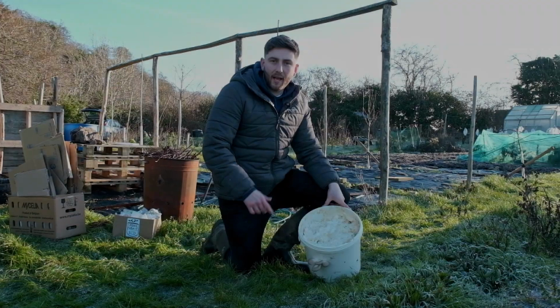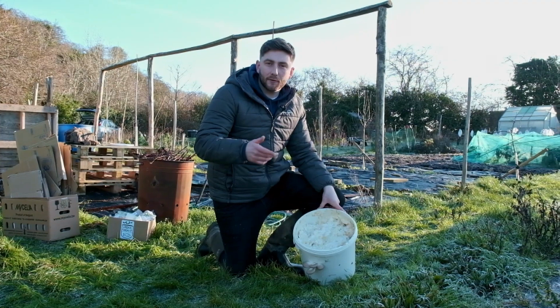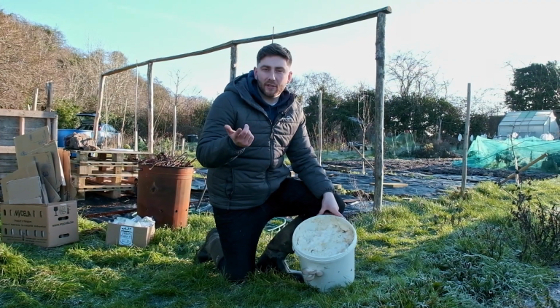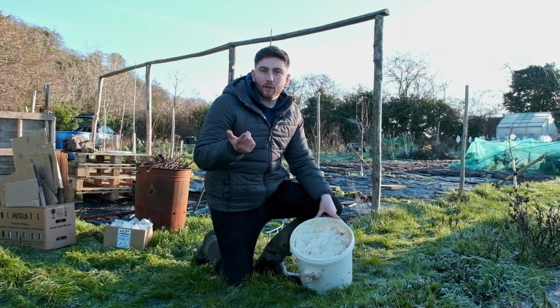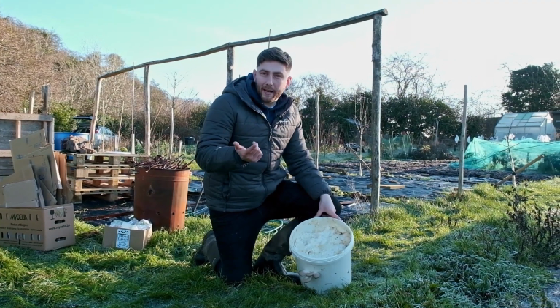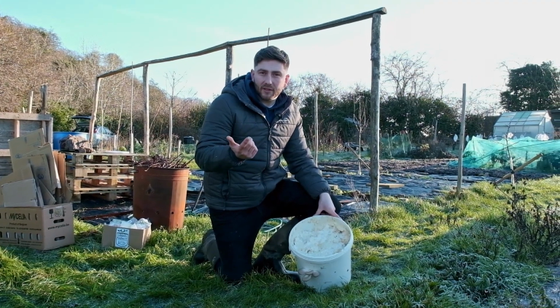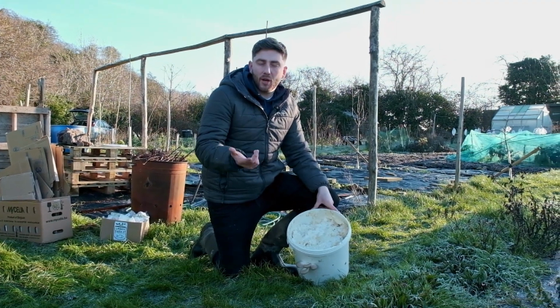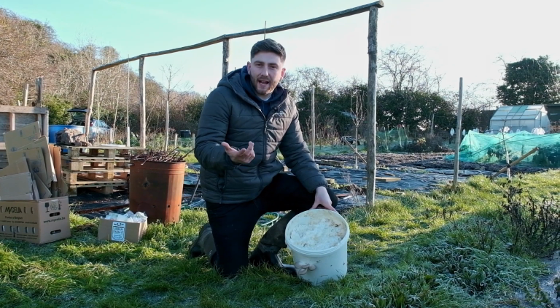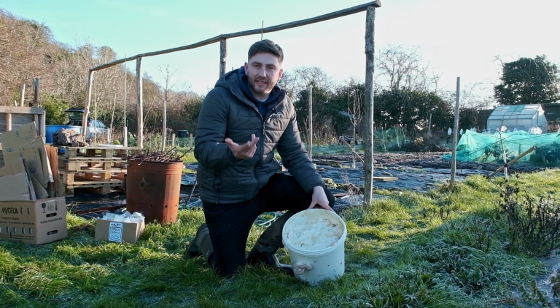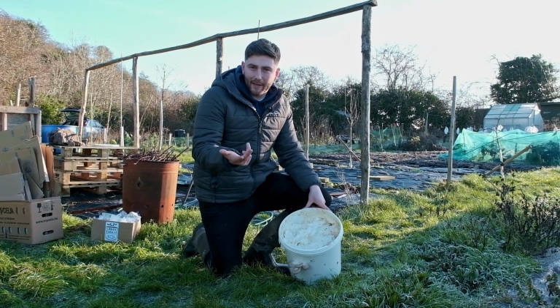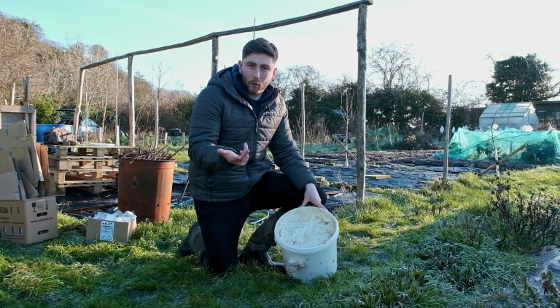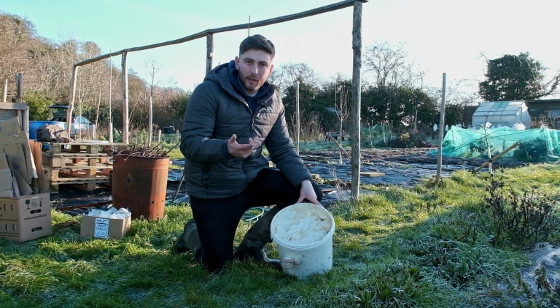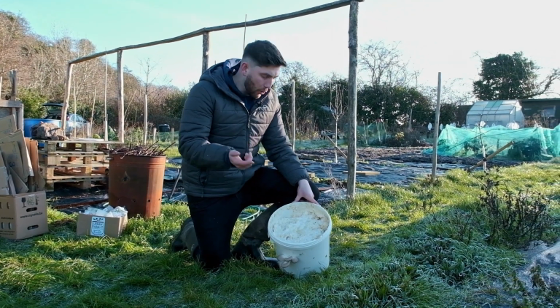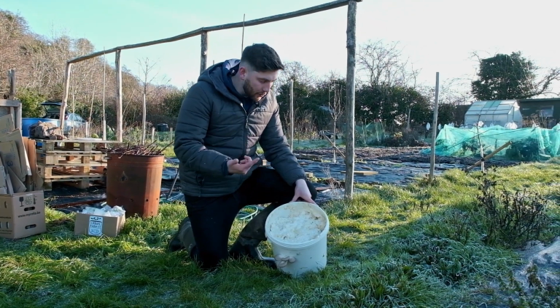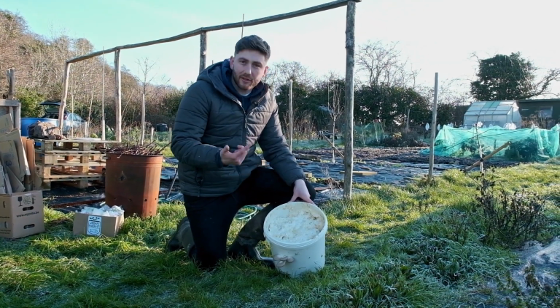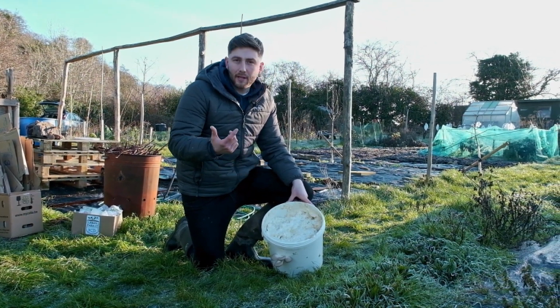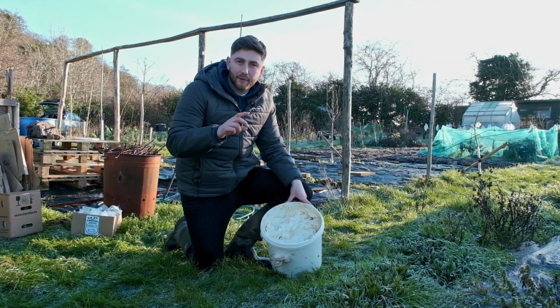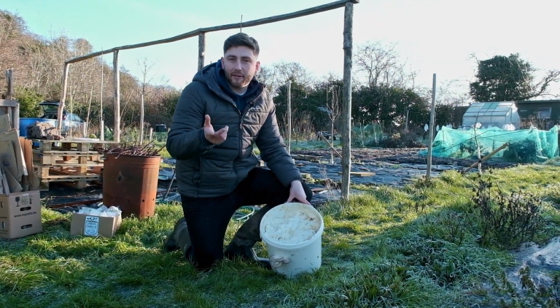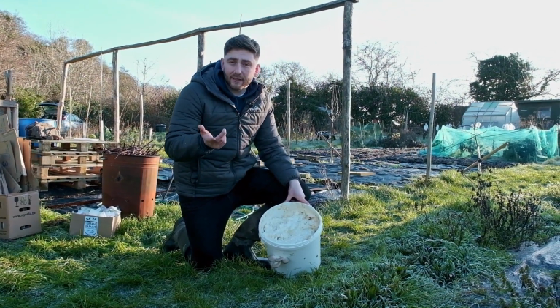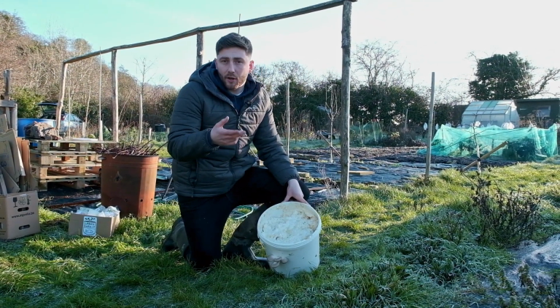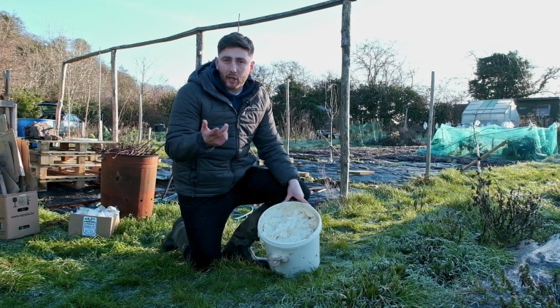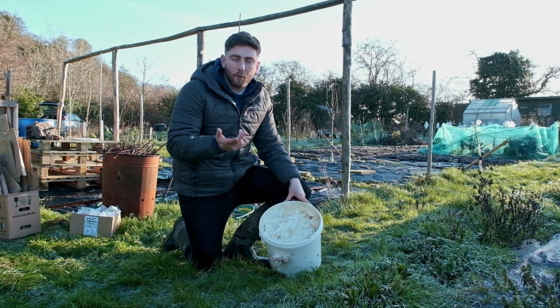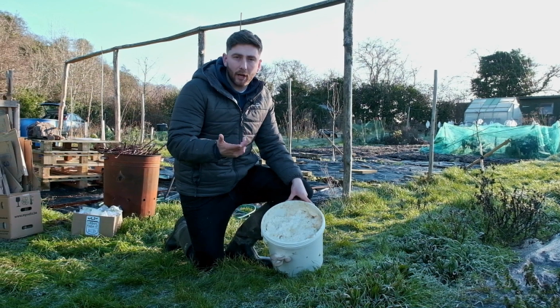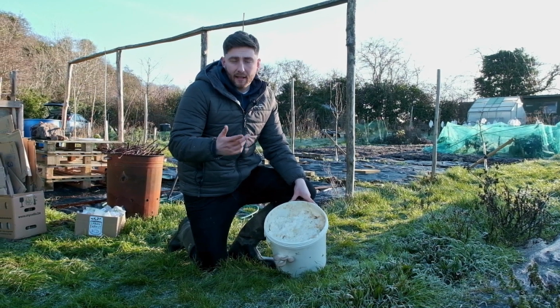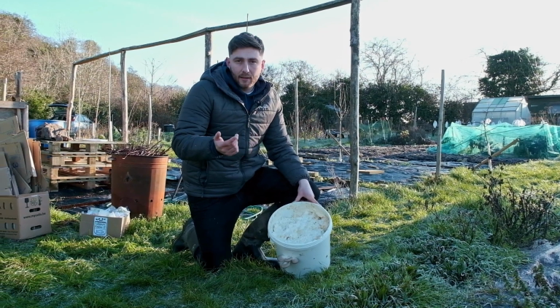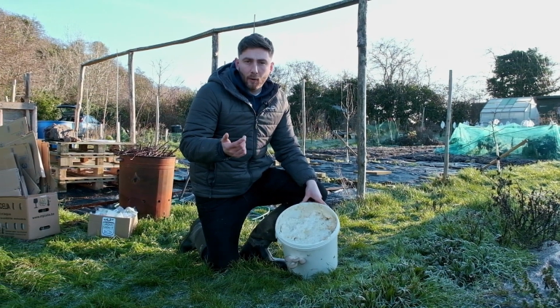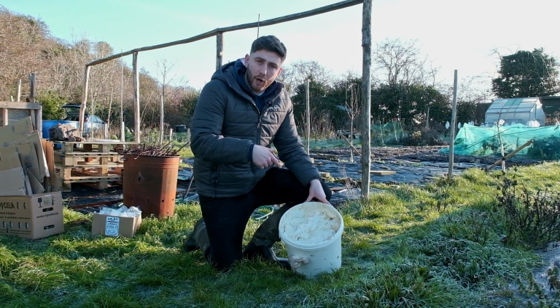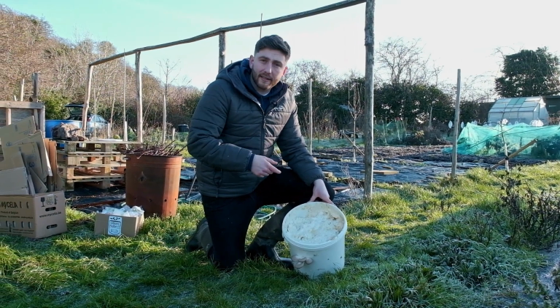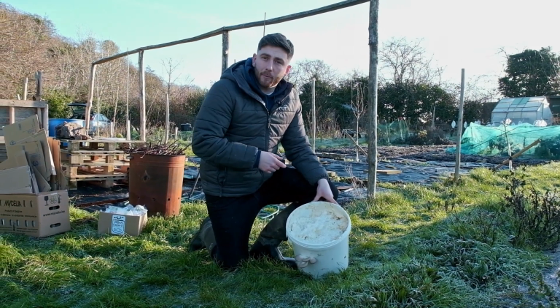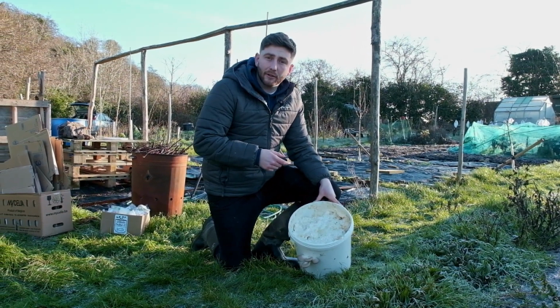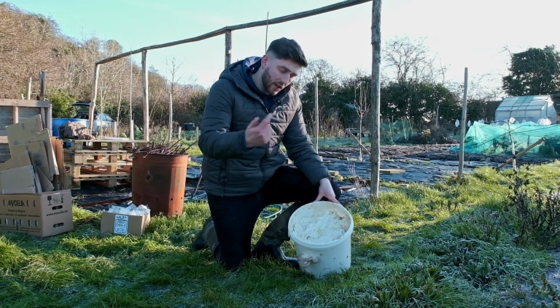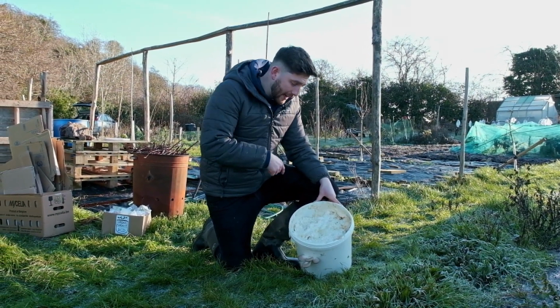Hey guys, we've put together a quick clip just to help you understand your mycelium a little bit more. We get quite a few questions about the different characteristics of it — what we're looking at, what aren't we looking at — so we'll try and address that now.